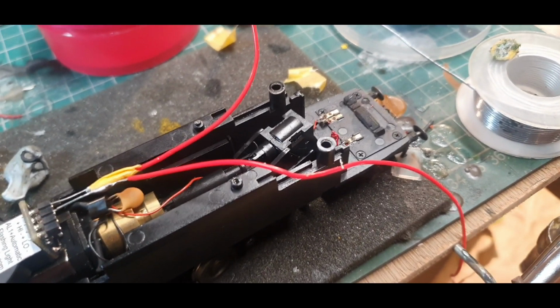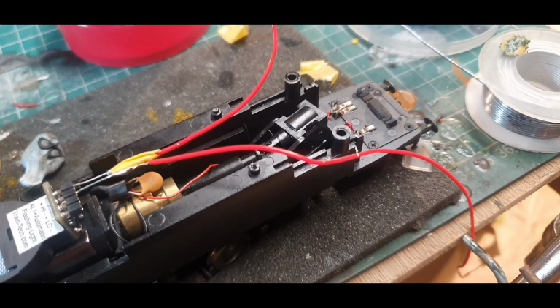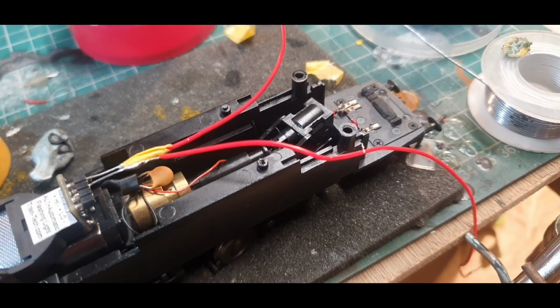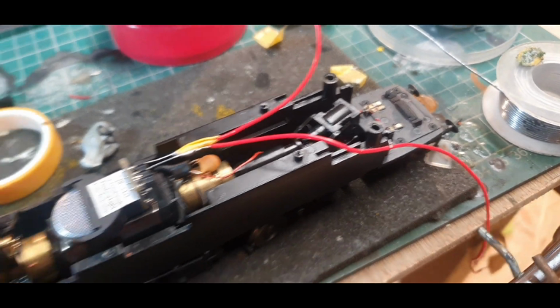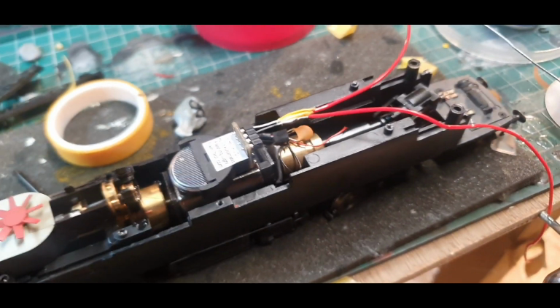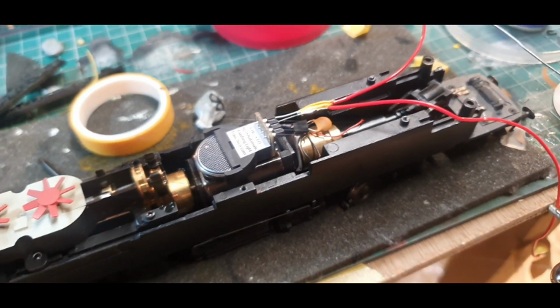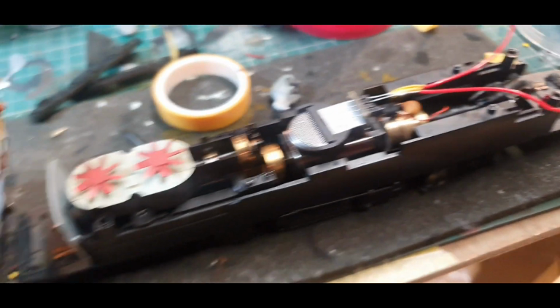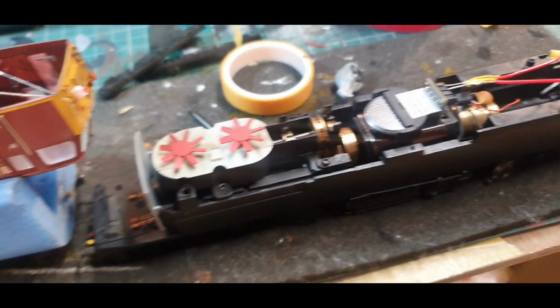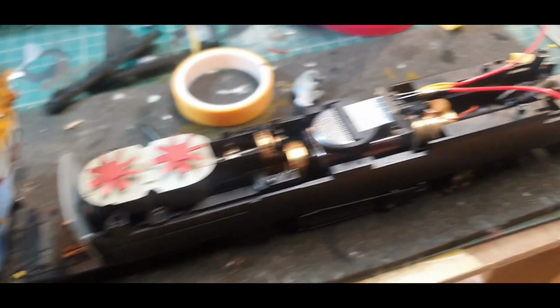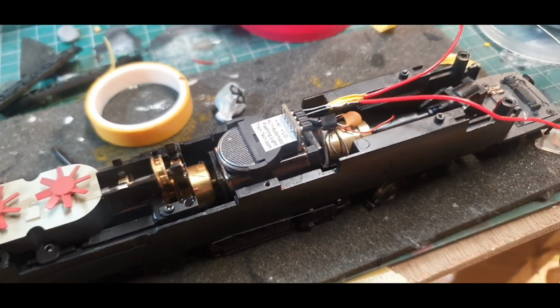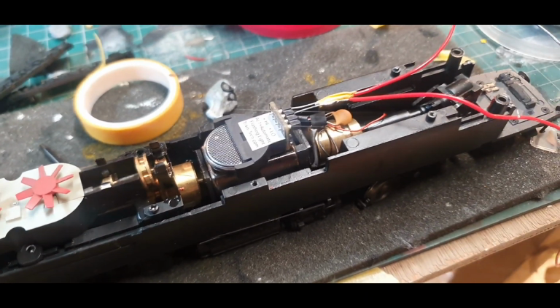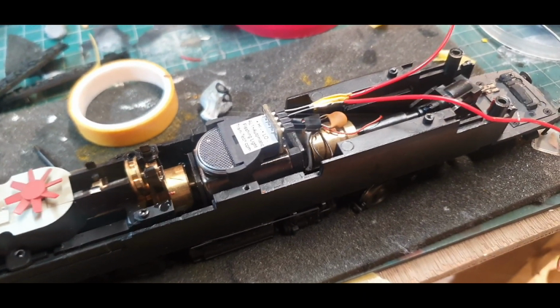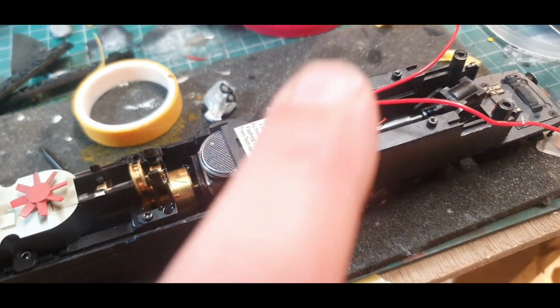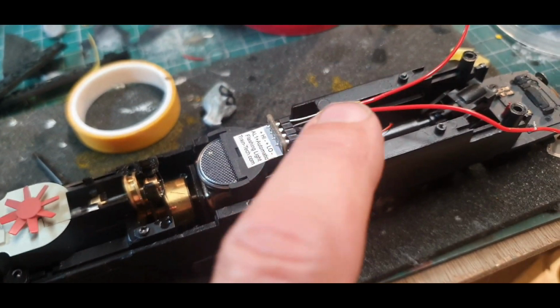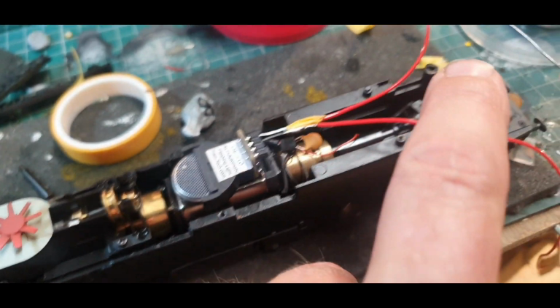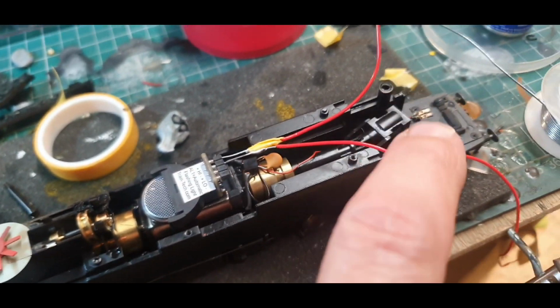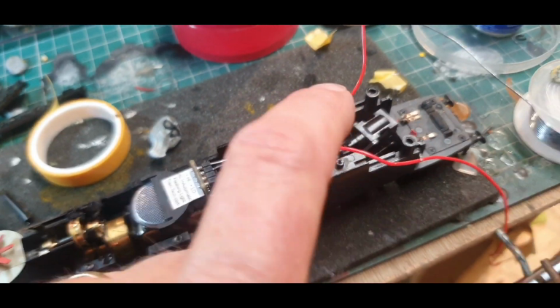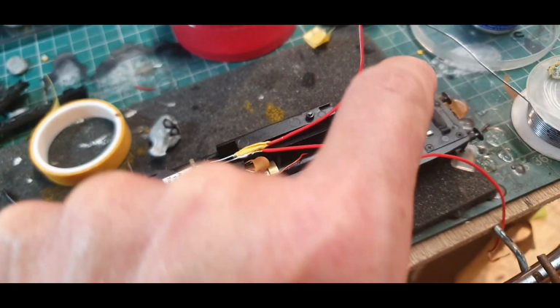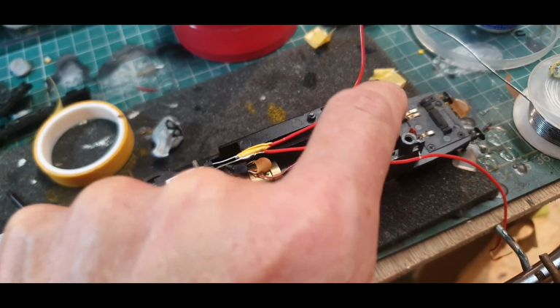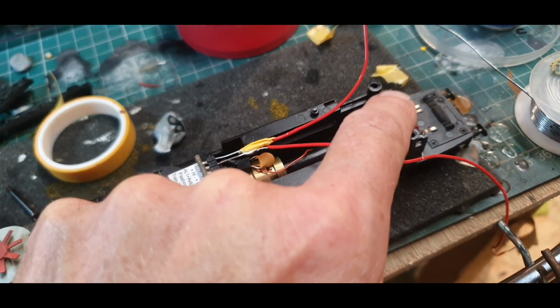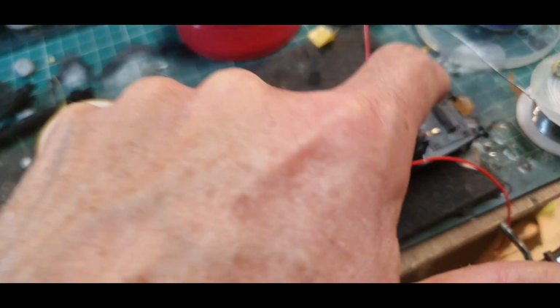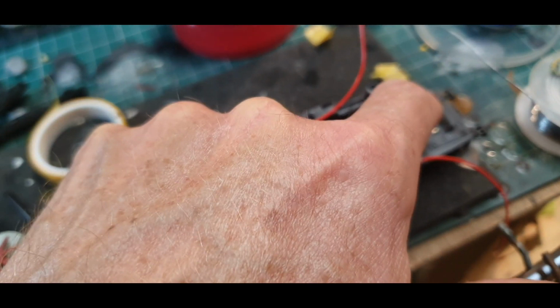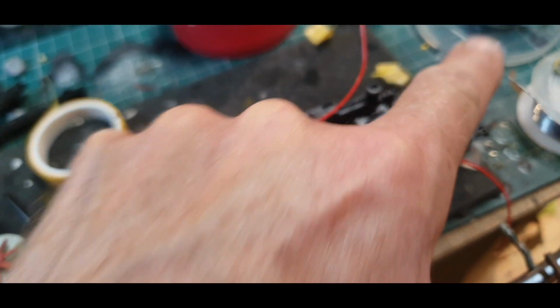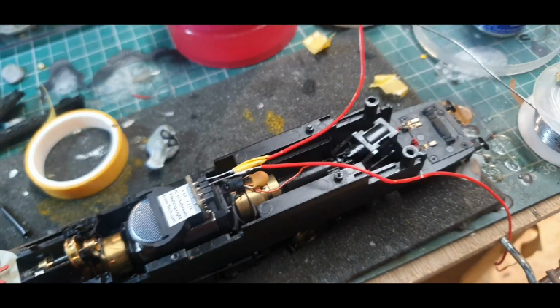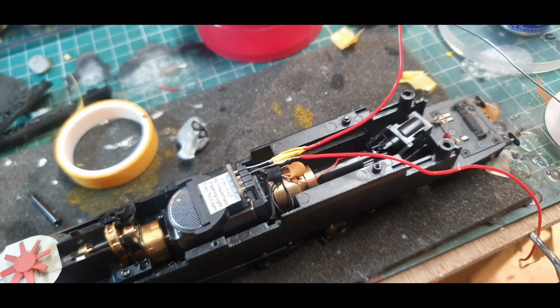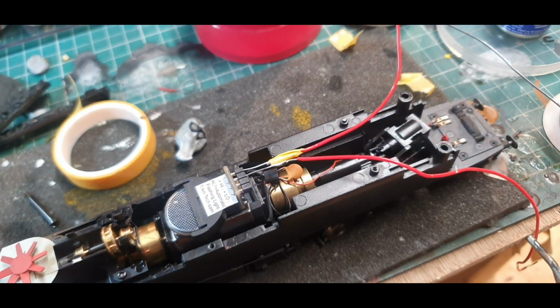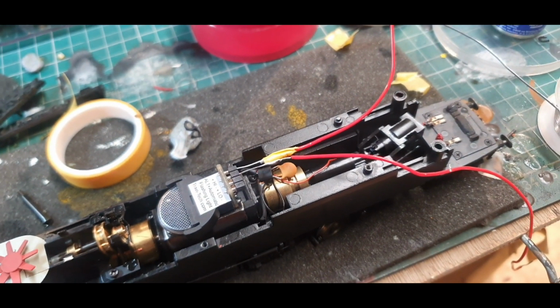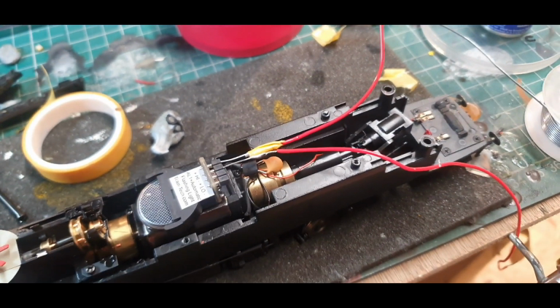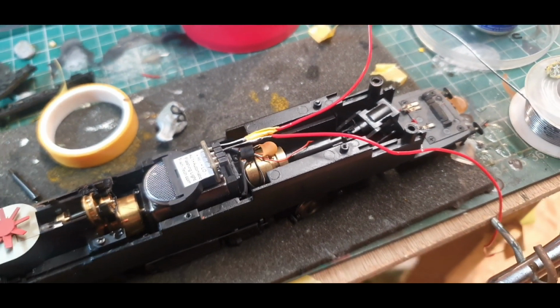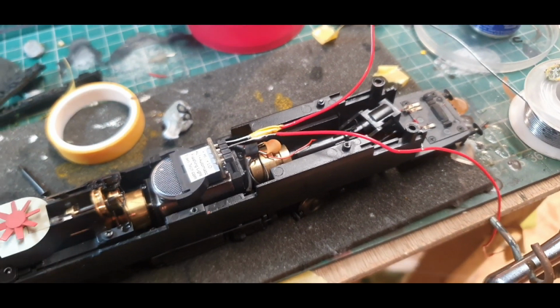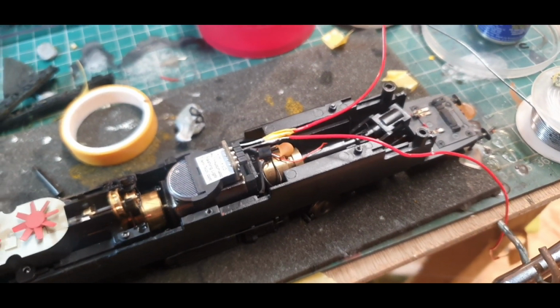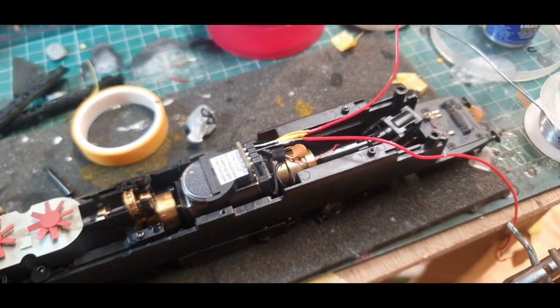We're getting on quite well, and hopefully you can see what I'm doing here. There's the control unit — I've extended the two wires. I'll now feed them through the back of the cab, onto the floor, through the front, and to the hopefully flashing red tail lamp.